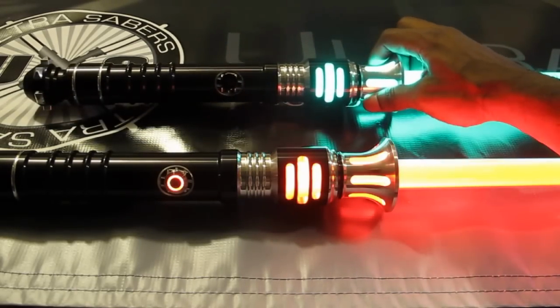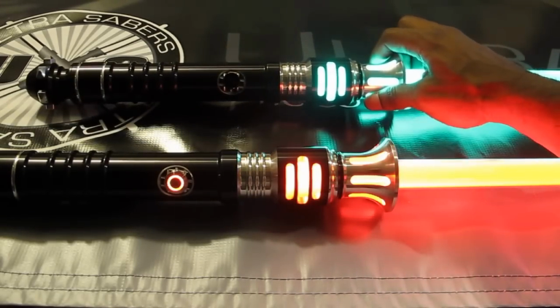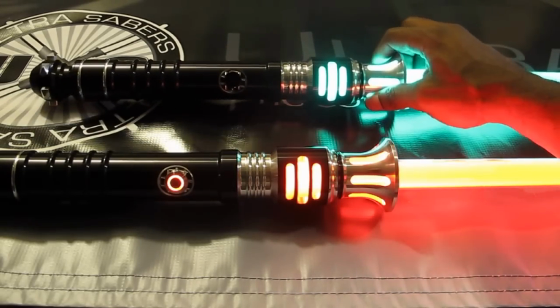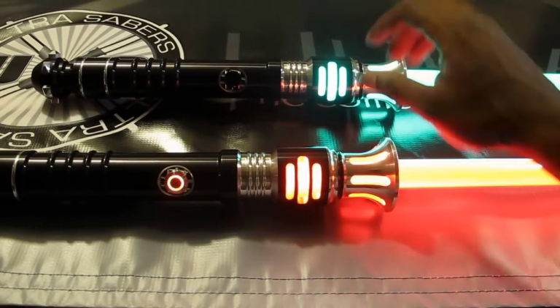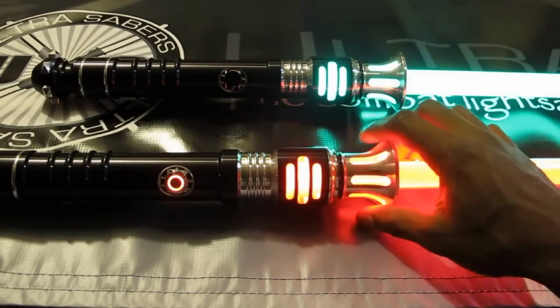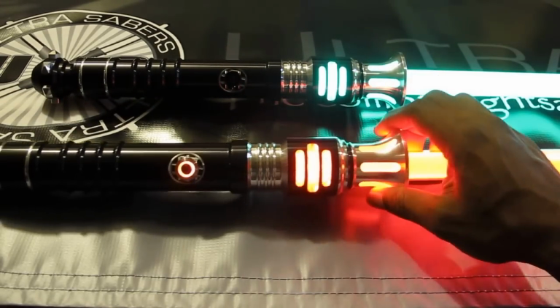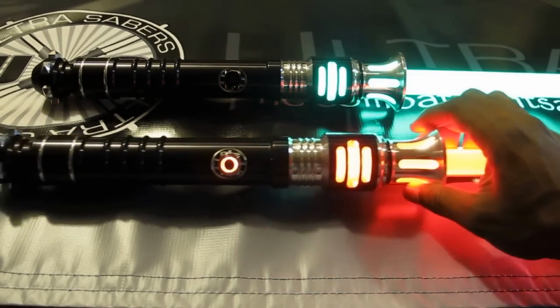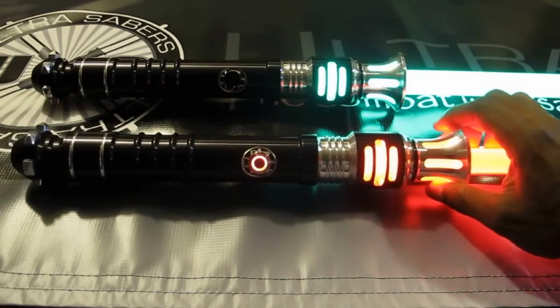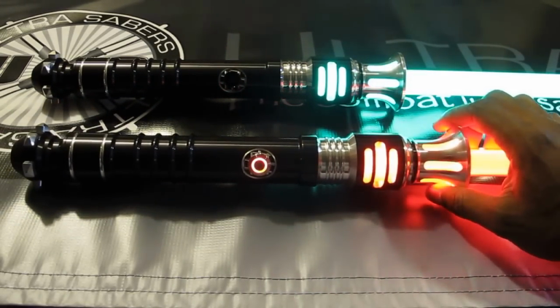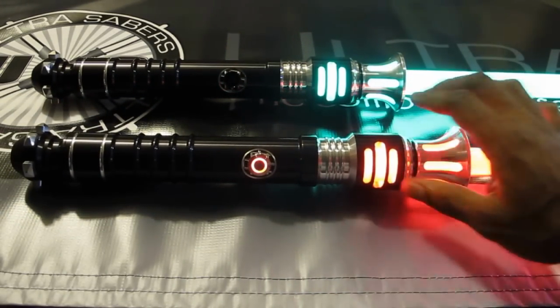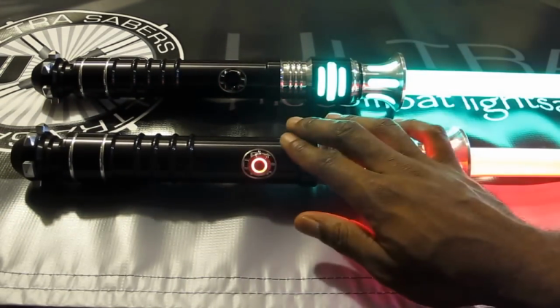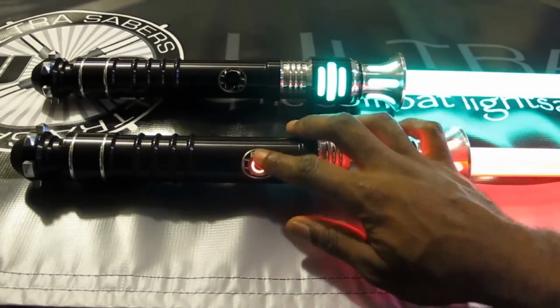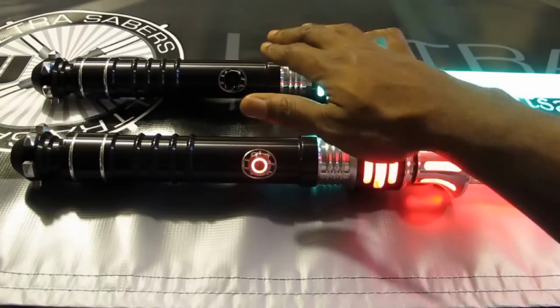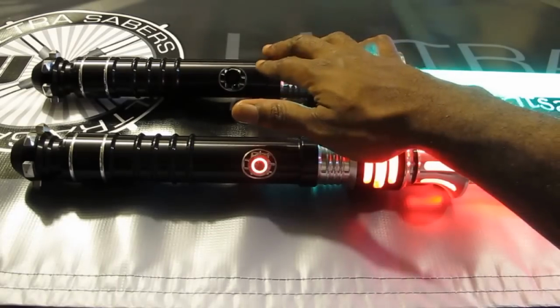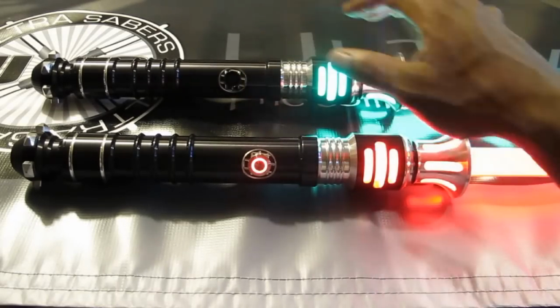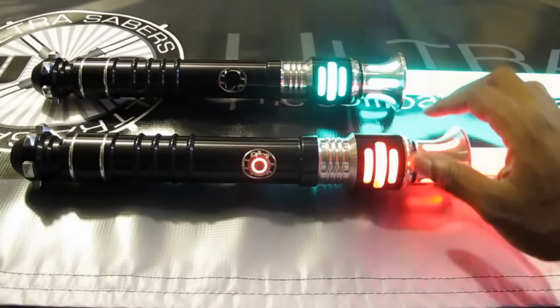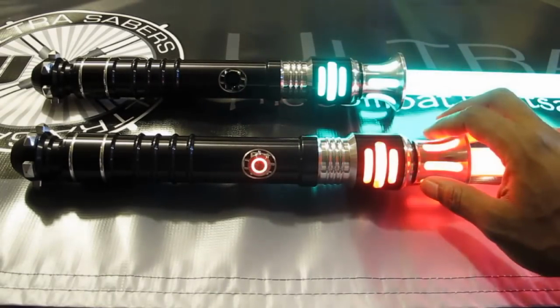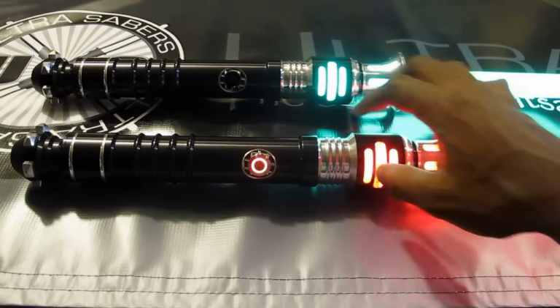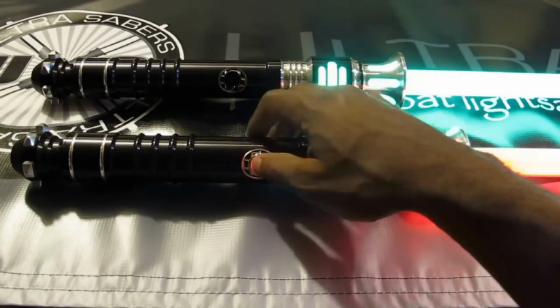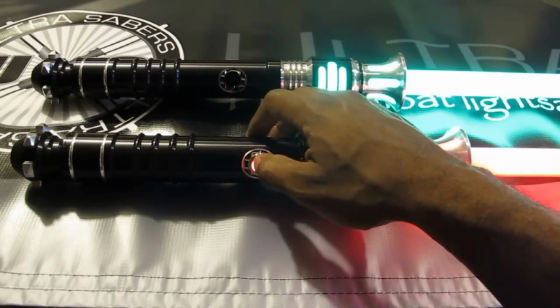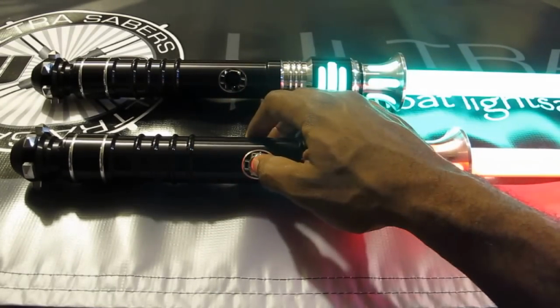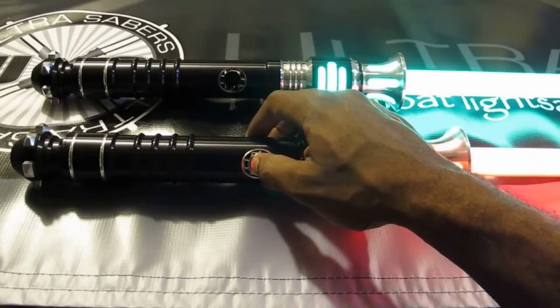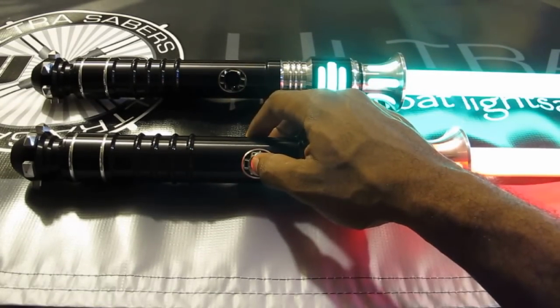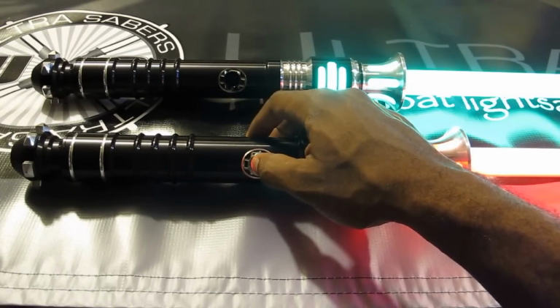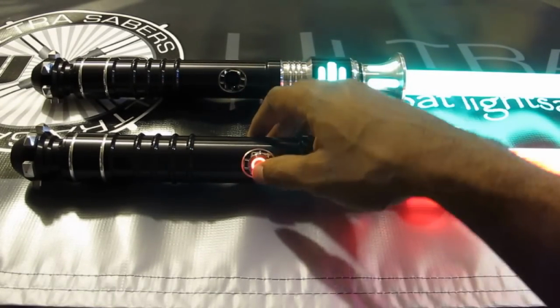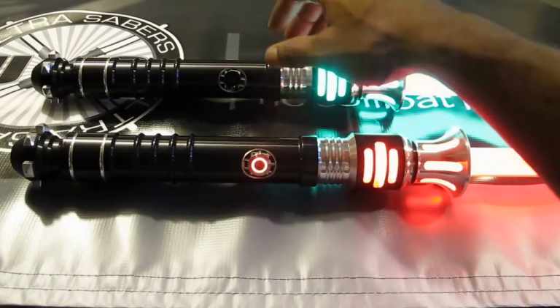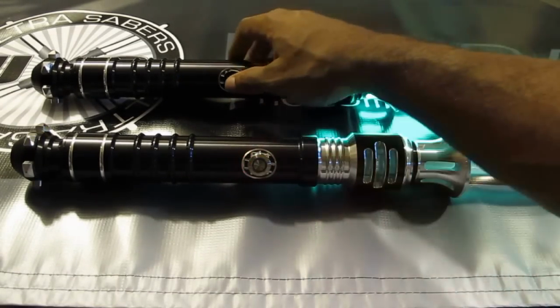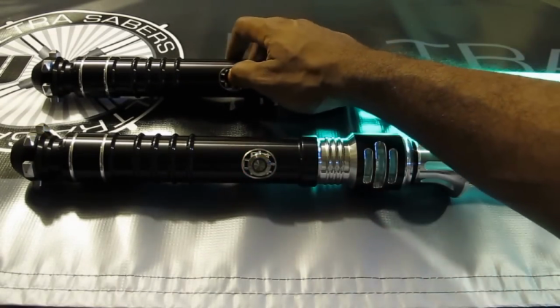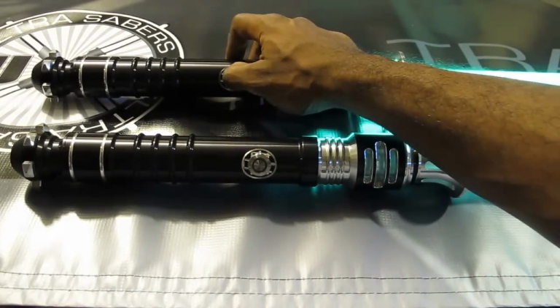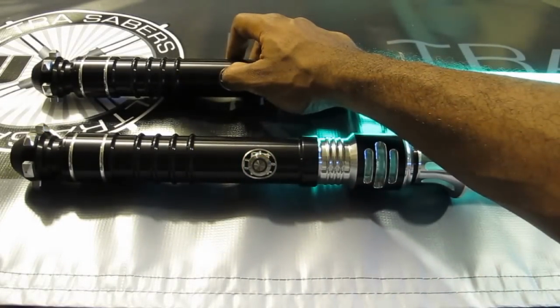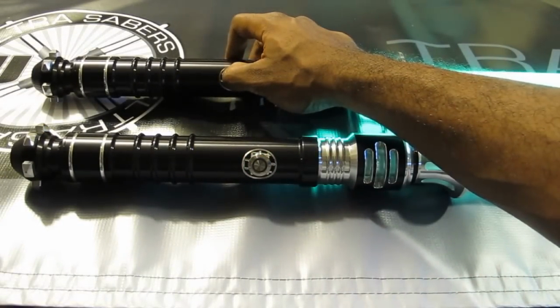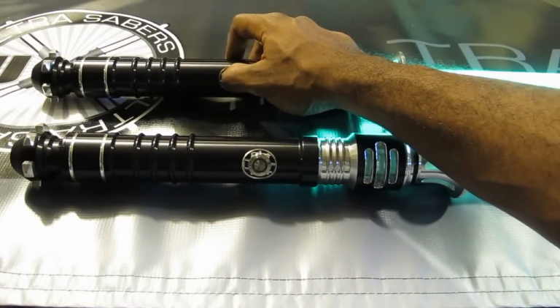Just want to give you guys a good look at both so you can see what the Scorpion looks like with an AV switch and without the AV switch.